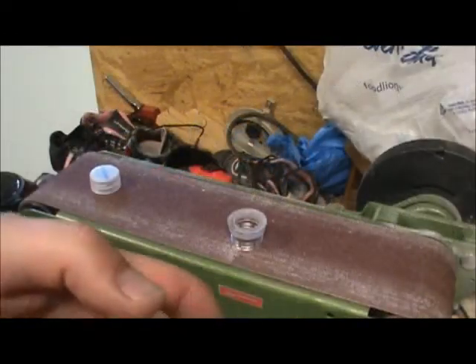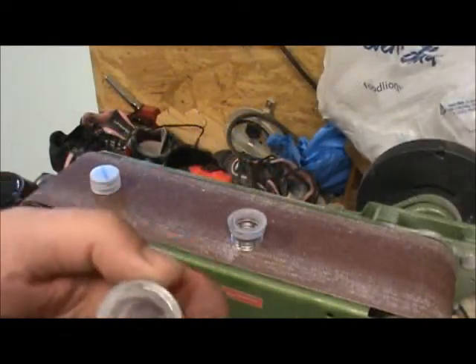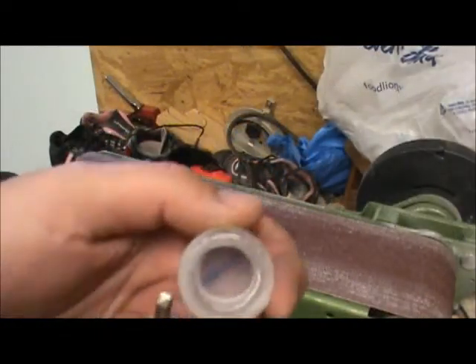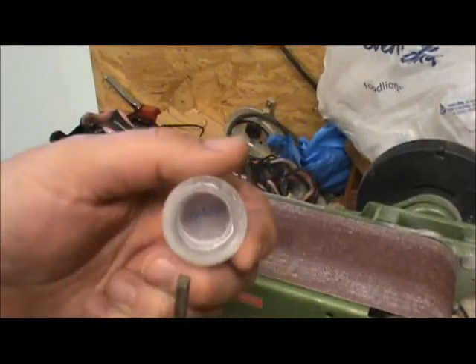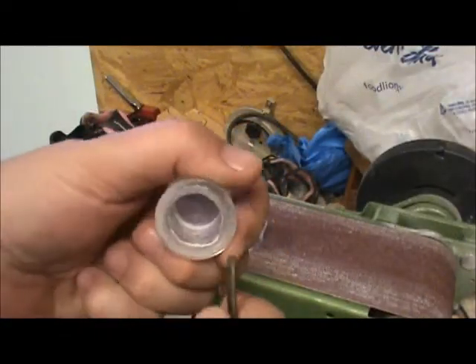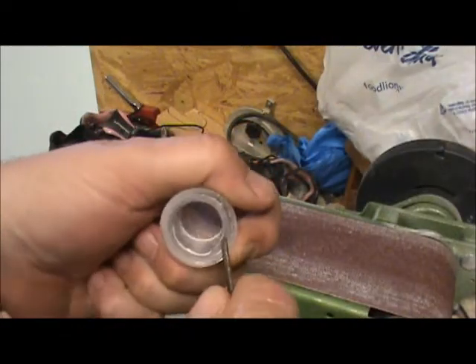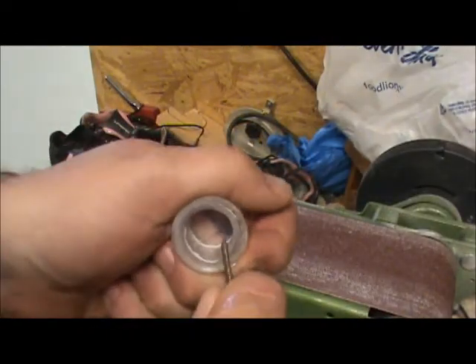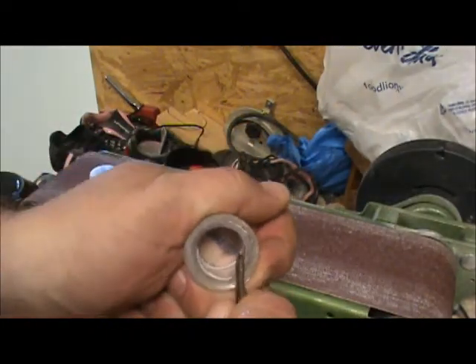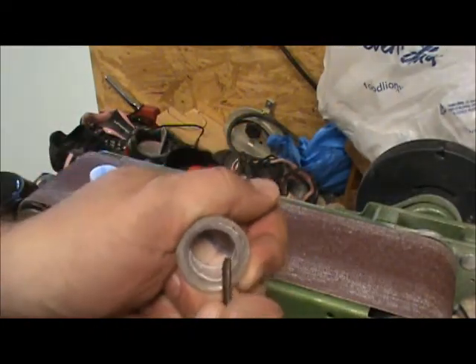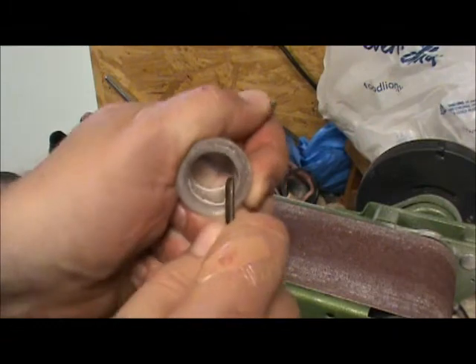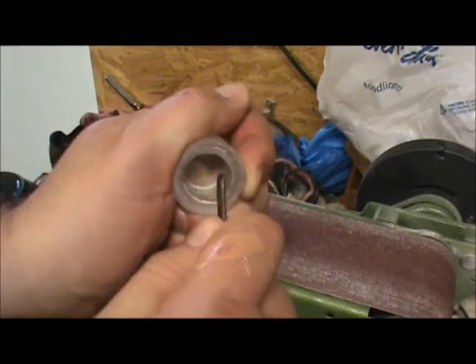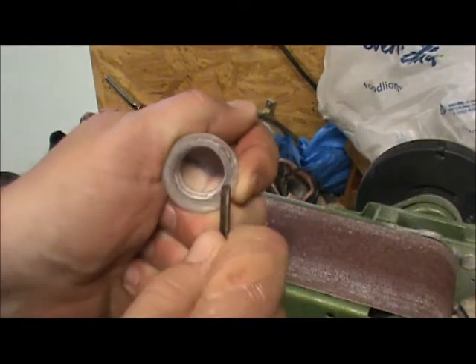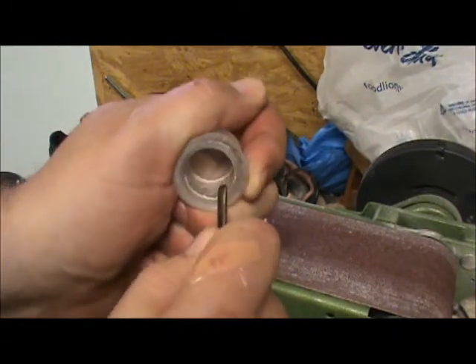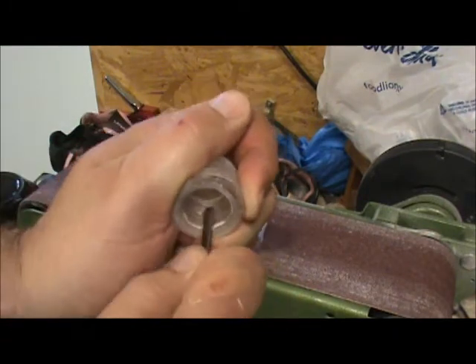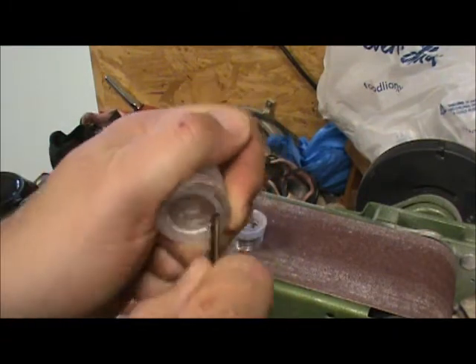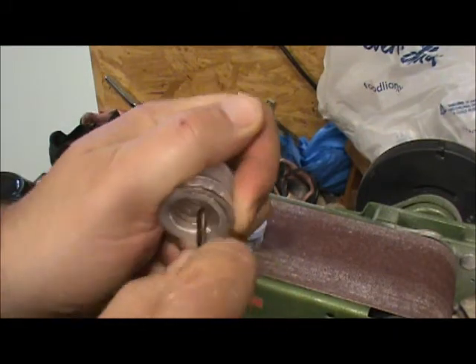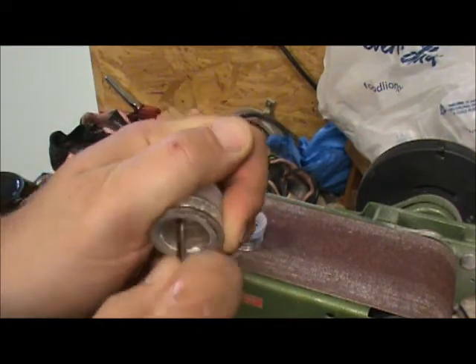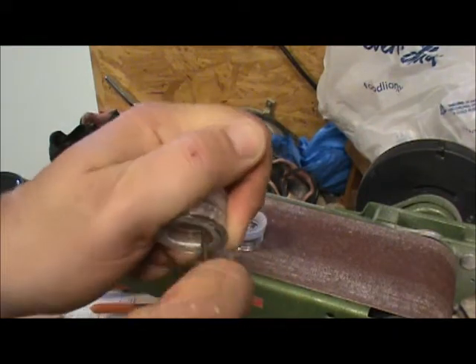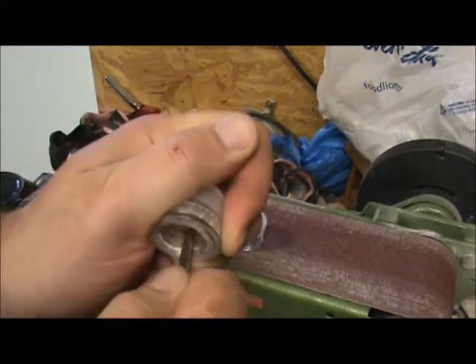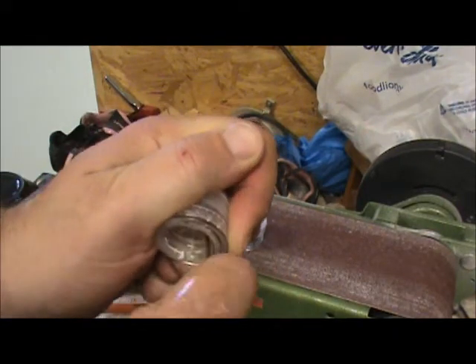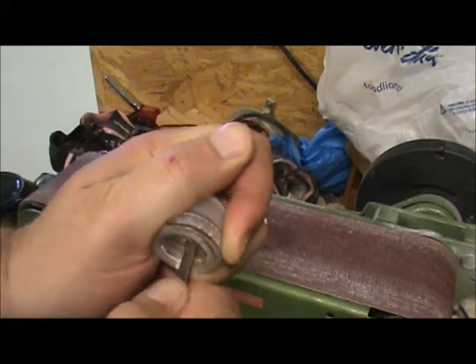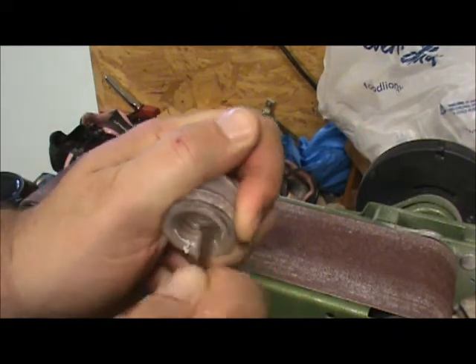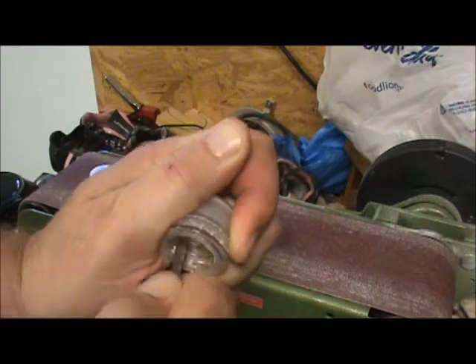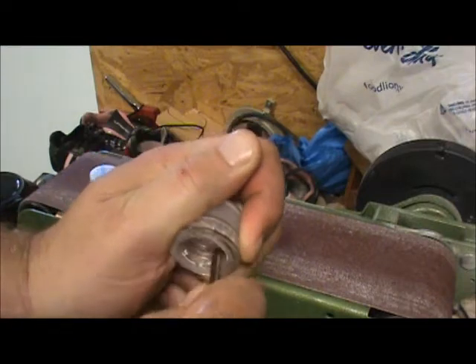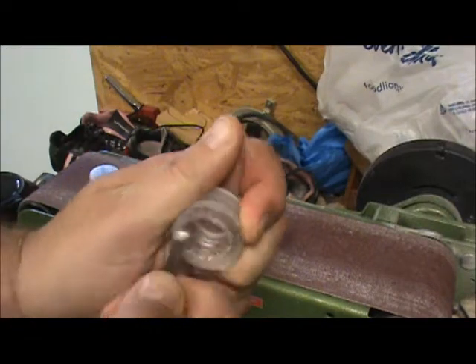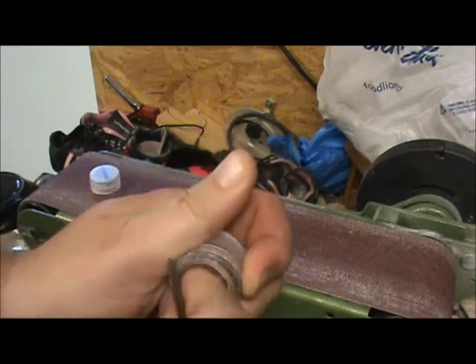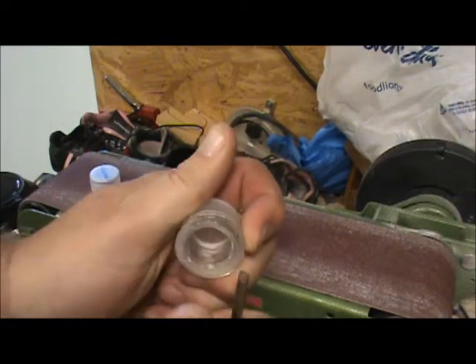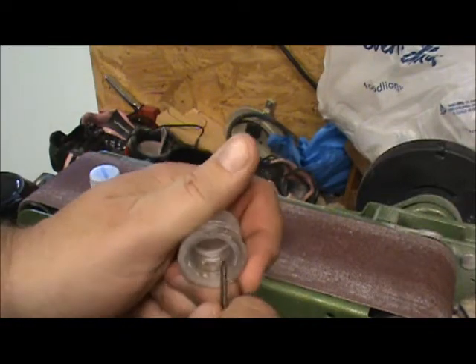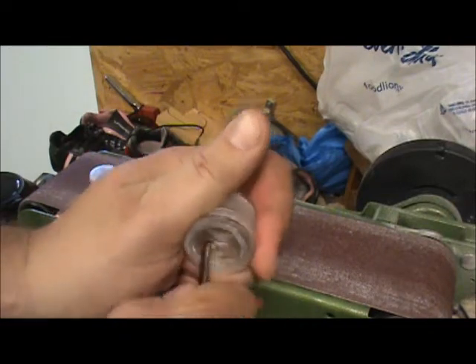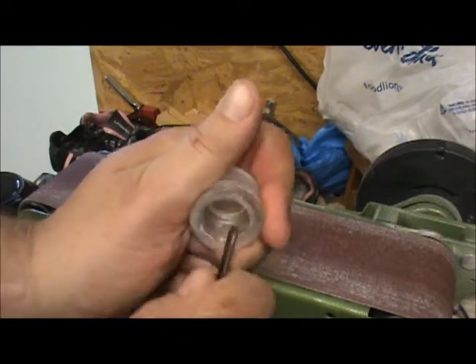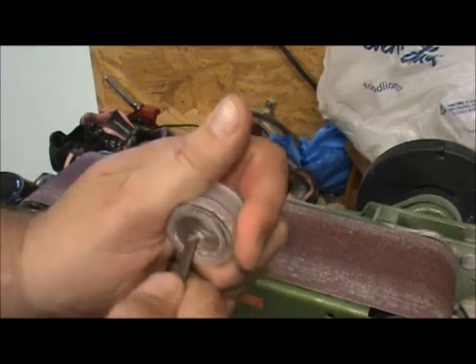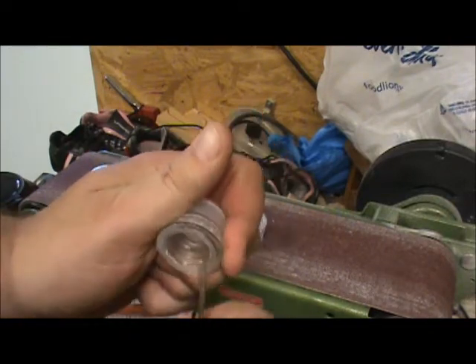Be sure you take some type of tool and just scrape a little — the little white plastic will kind of run over in there, and you don't want that in the way. So just get your little tool and scrape that out, and it makes for a better fit when you put them together.